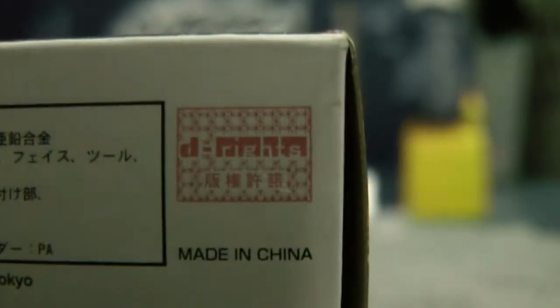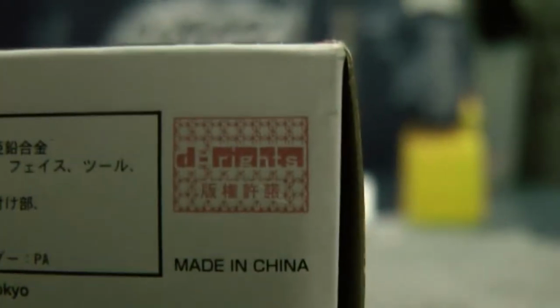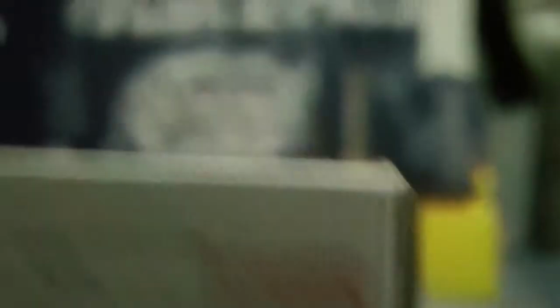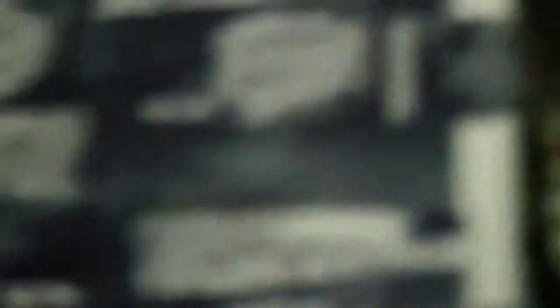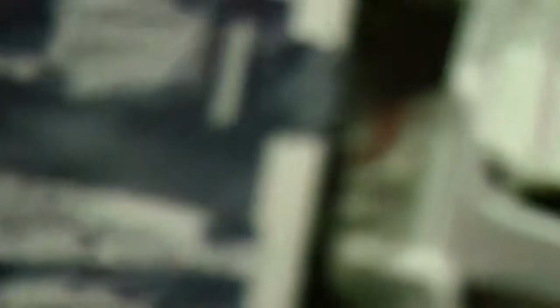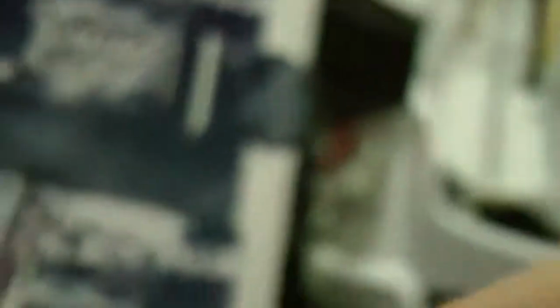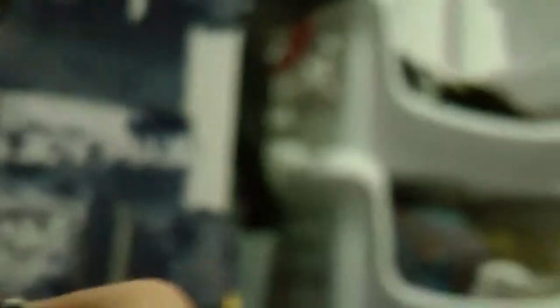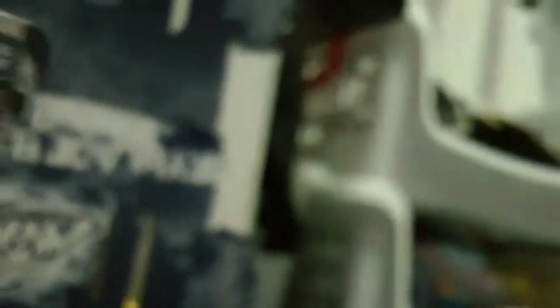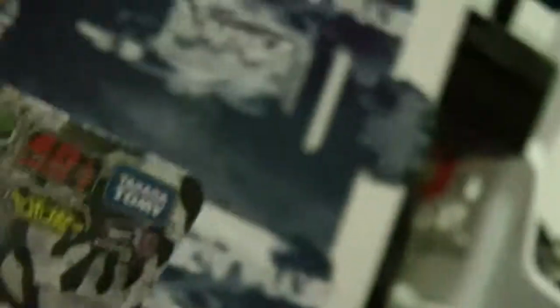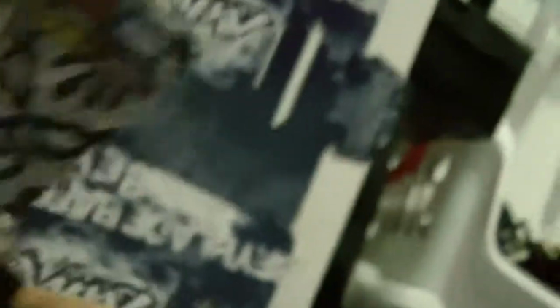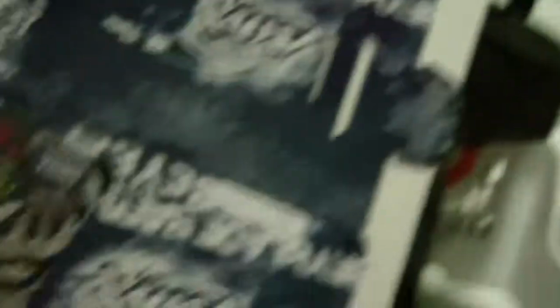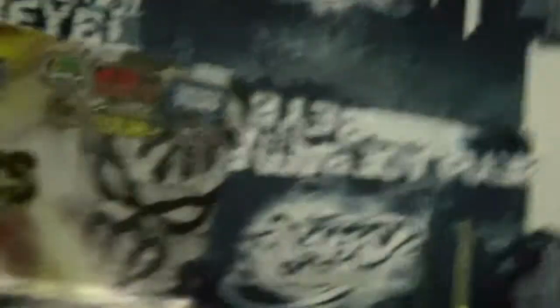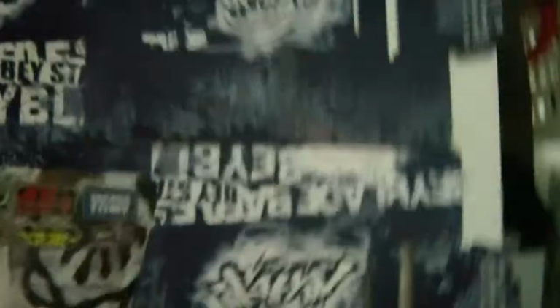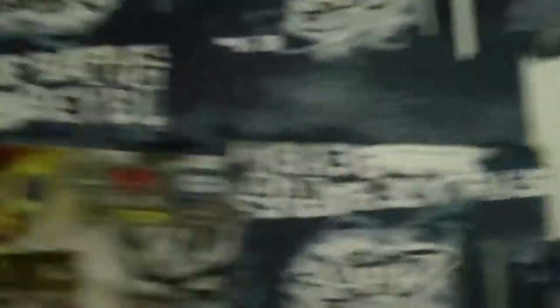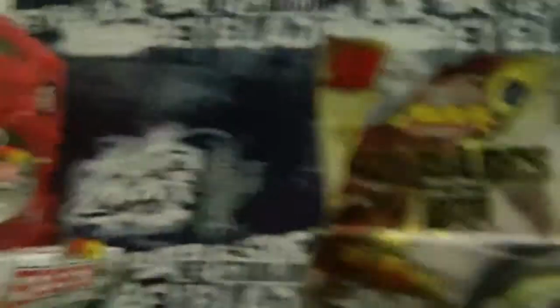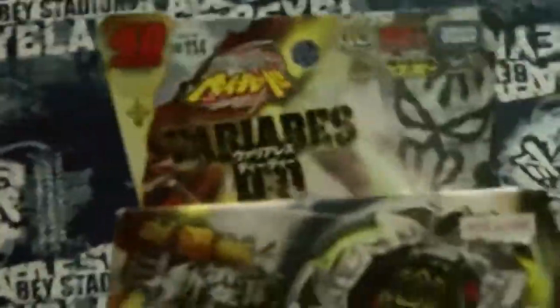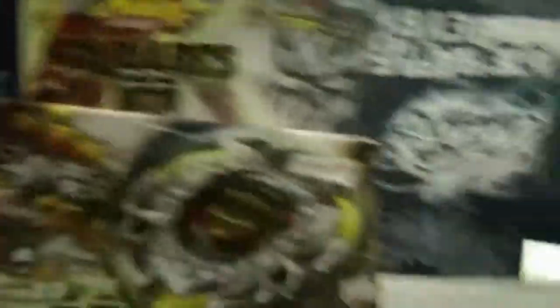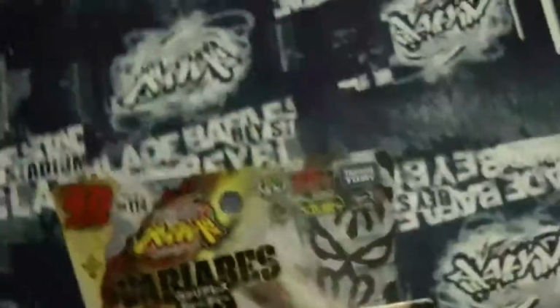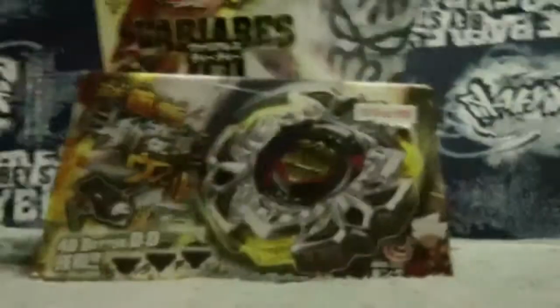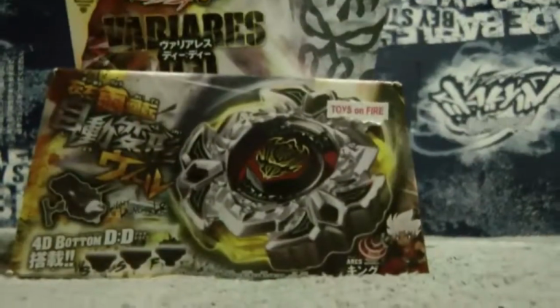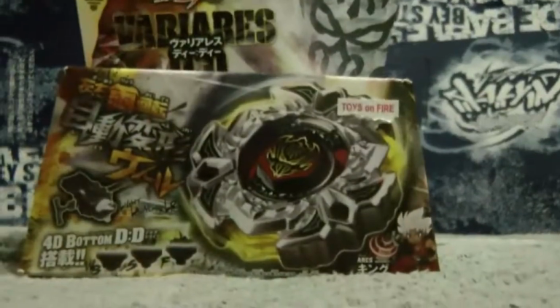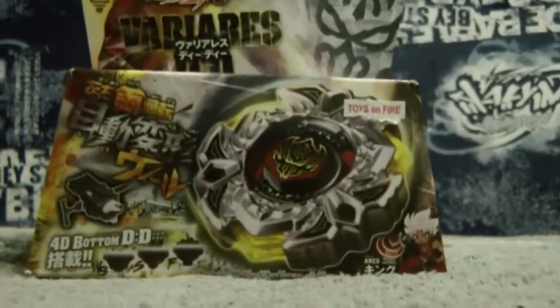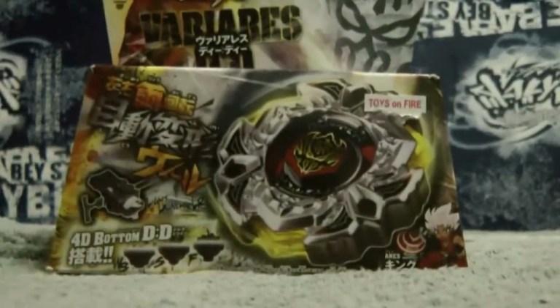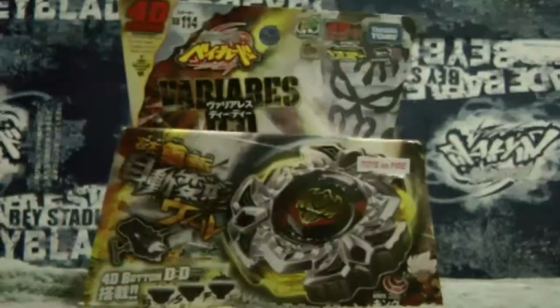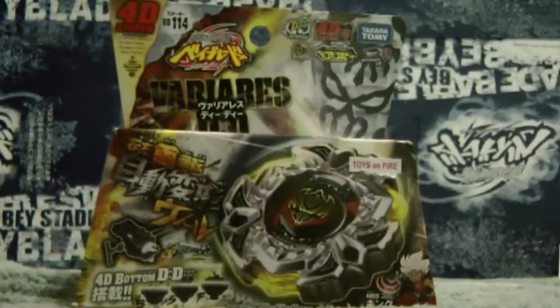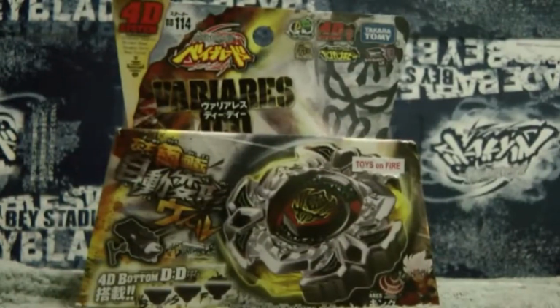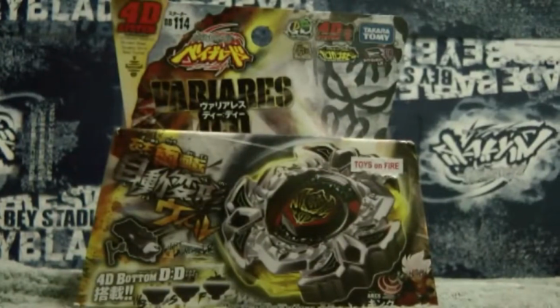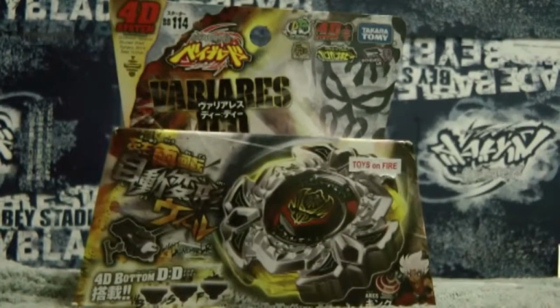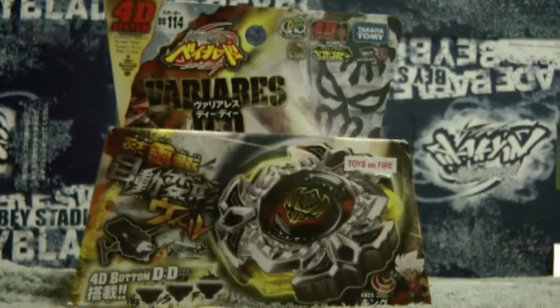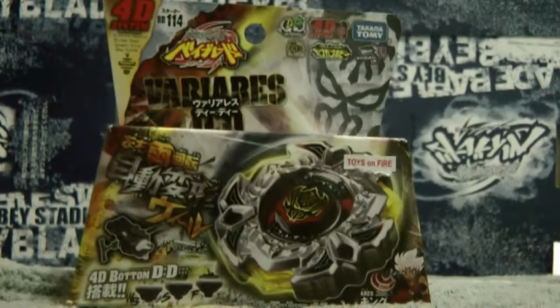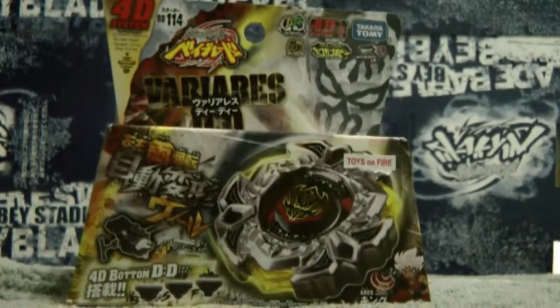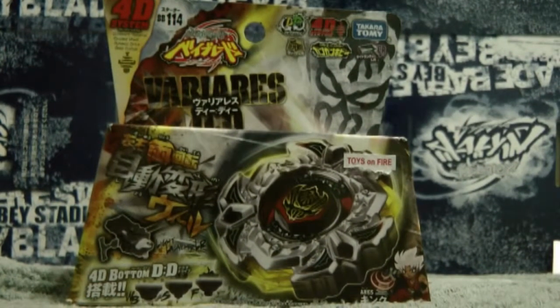So yeah, now I'm going to unbox the Beyblade. So let's unbox this Beyblade.